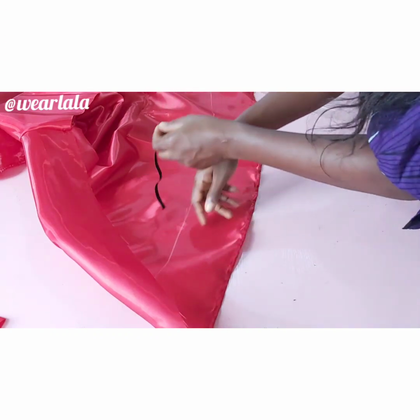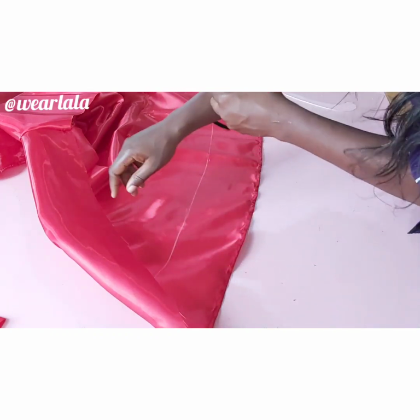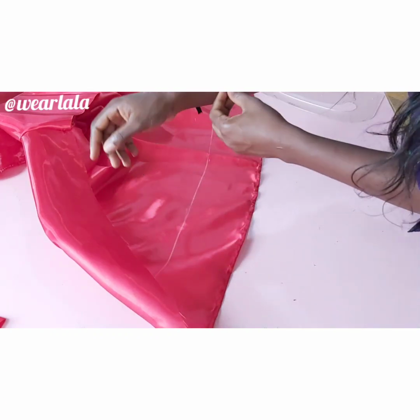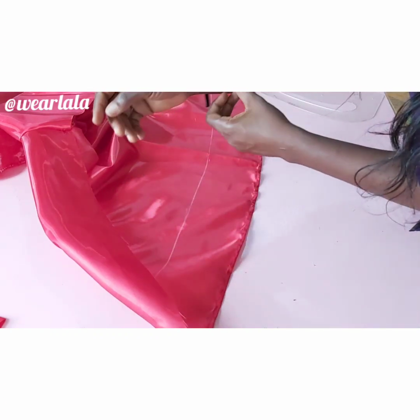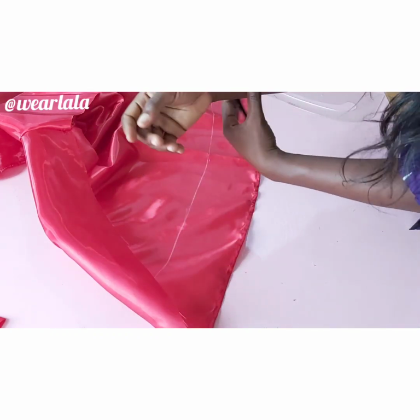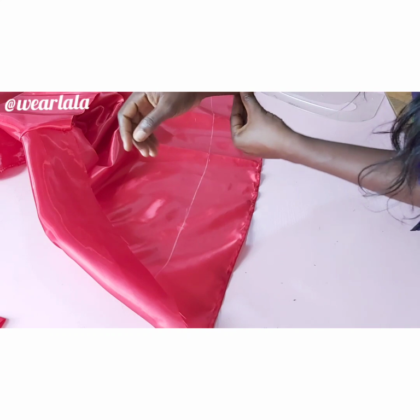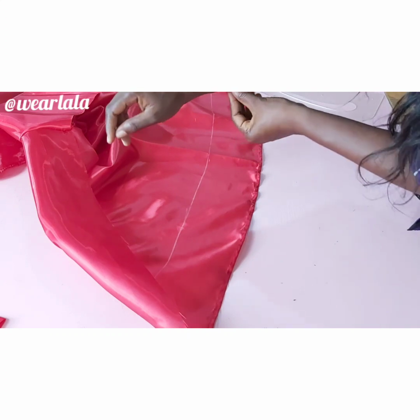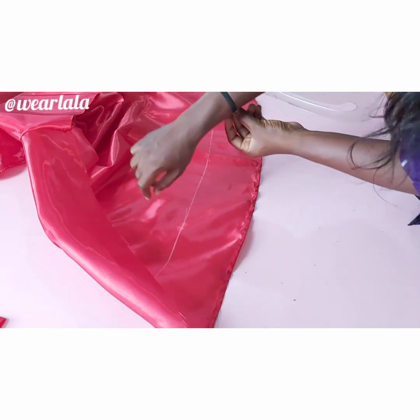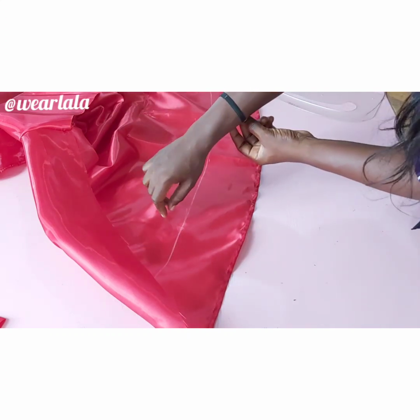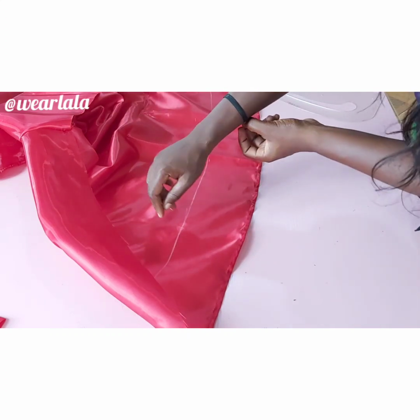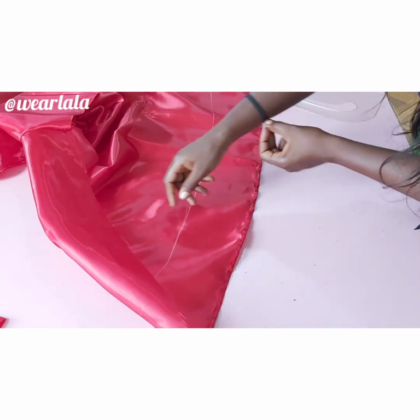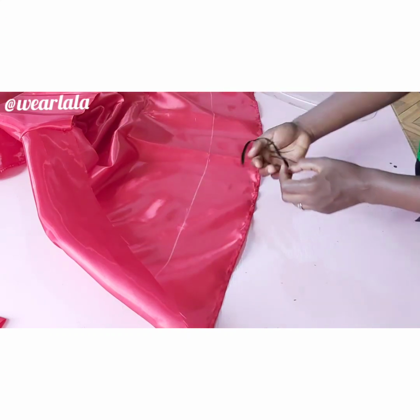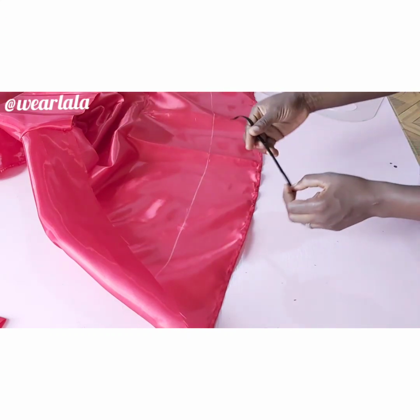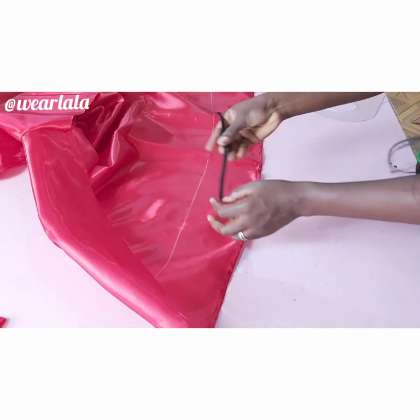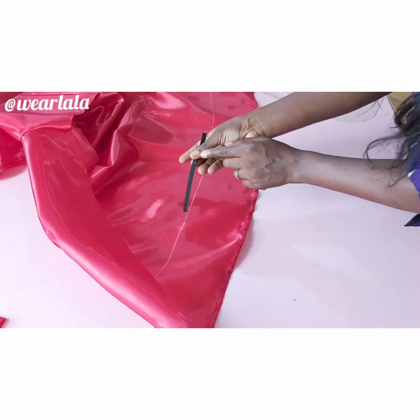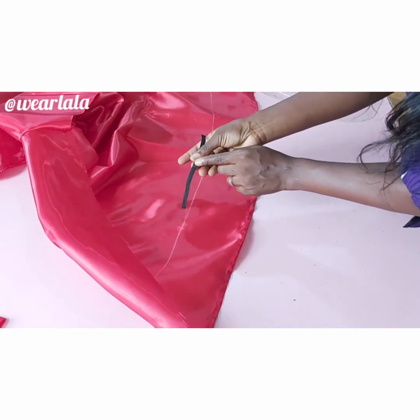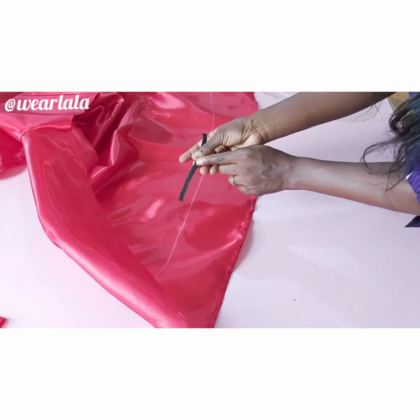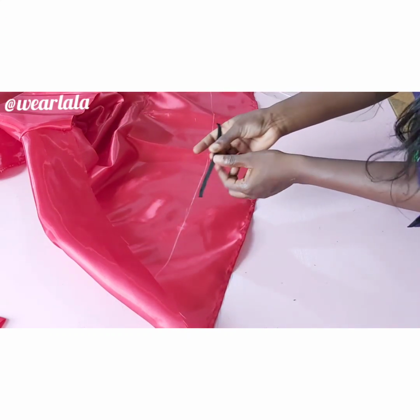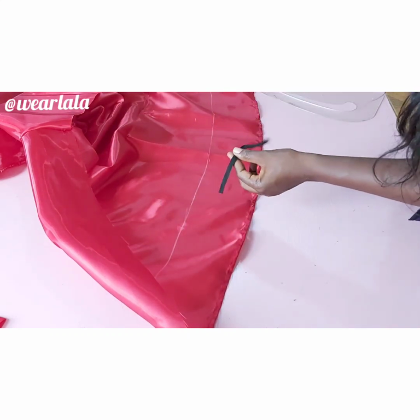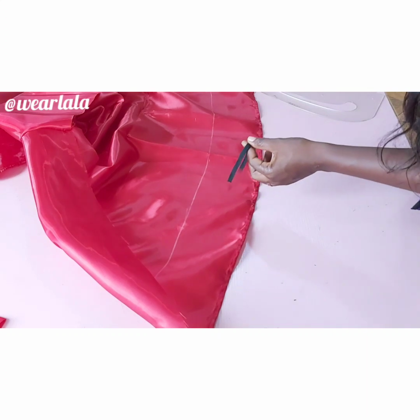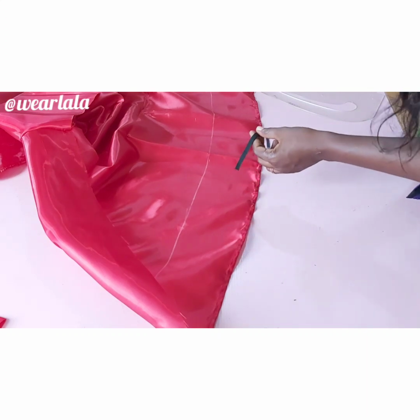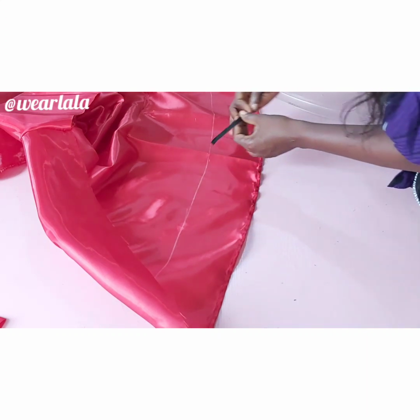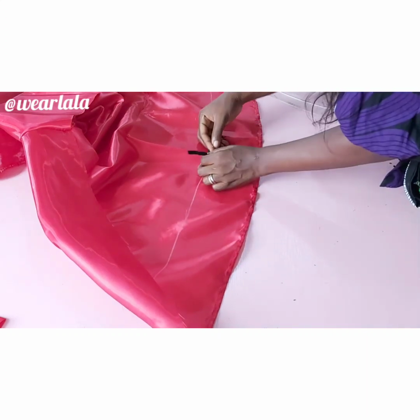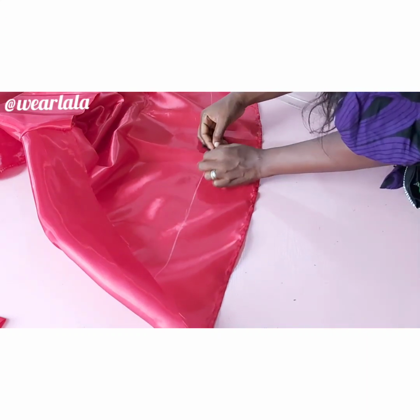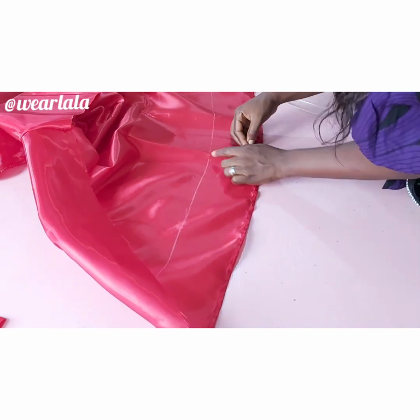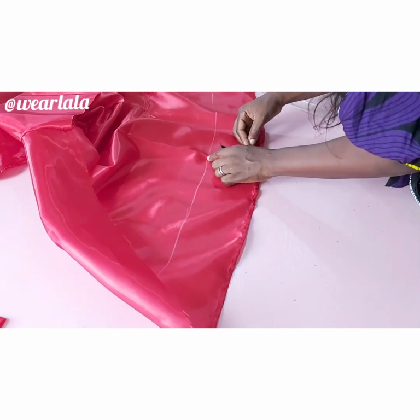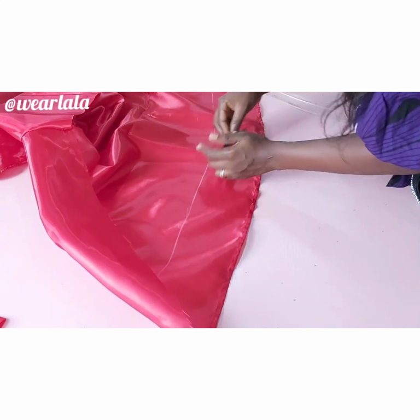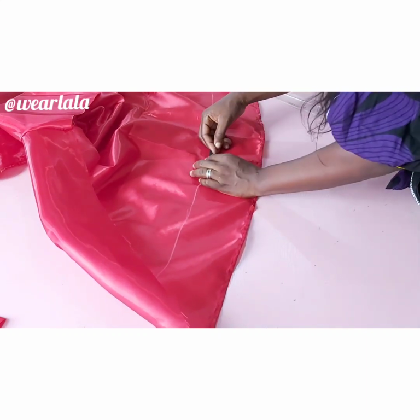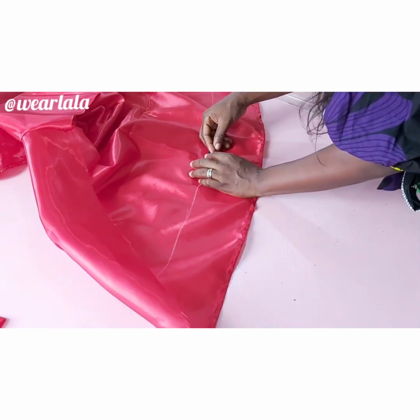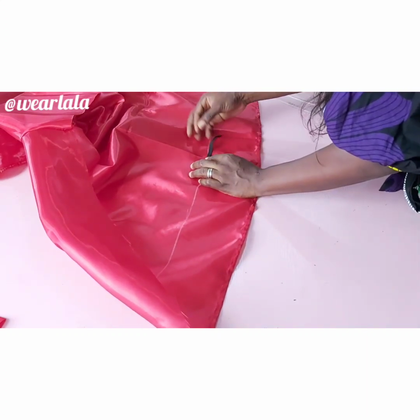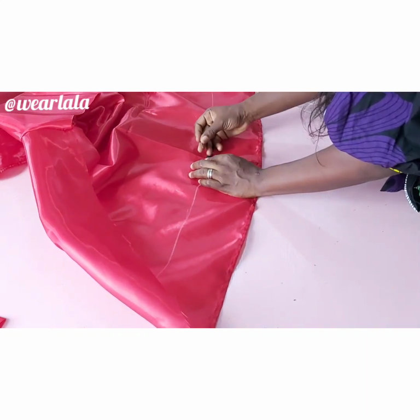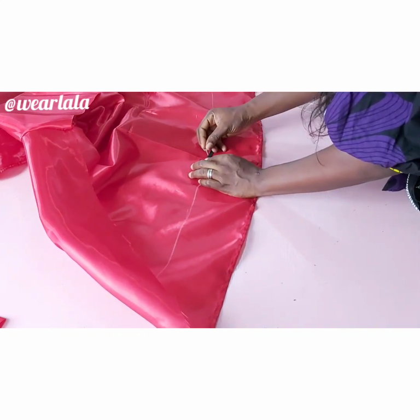Now for the elastic — measure the part where the sleeve will be stopping, then use your top to mark the center and pin it down to the center of your sleeve.